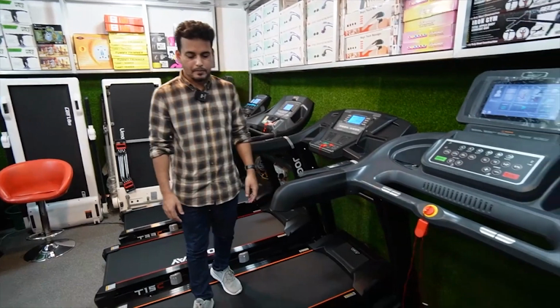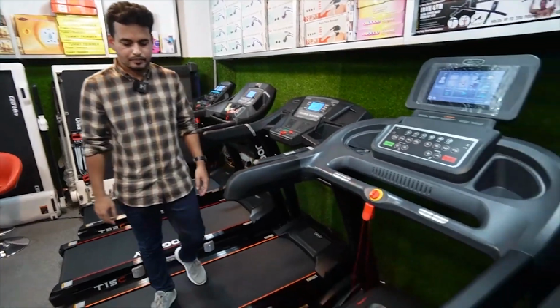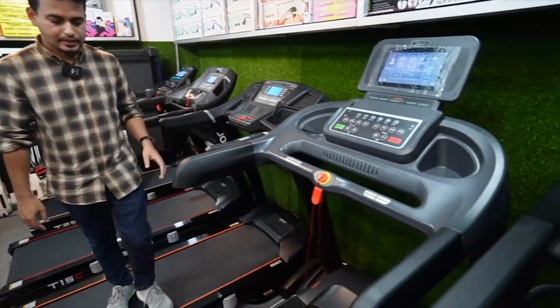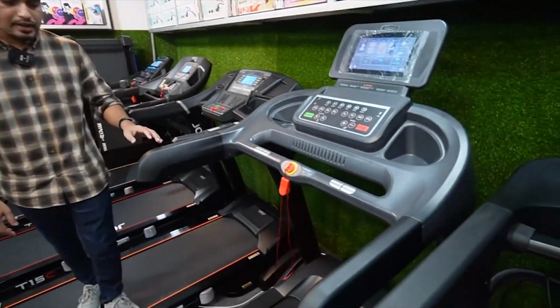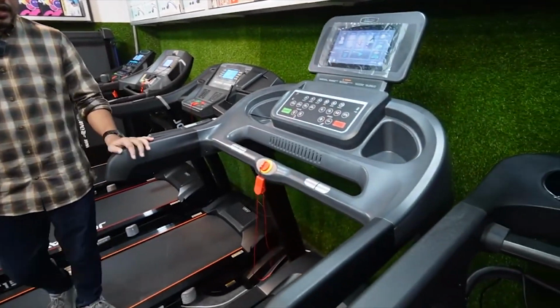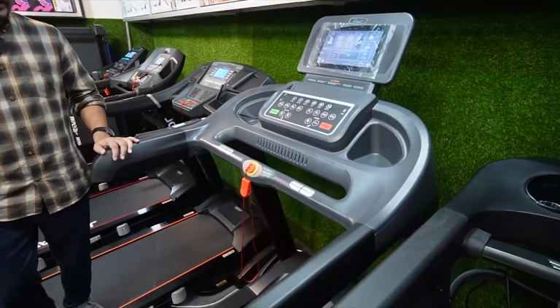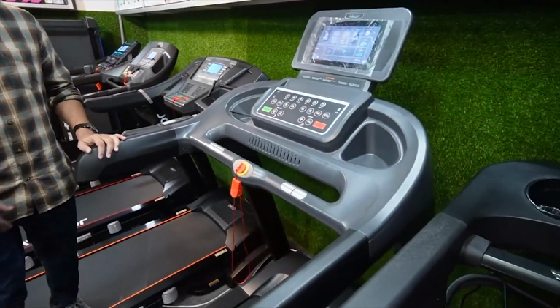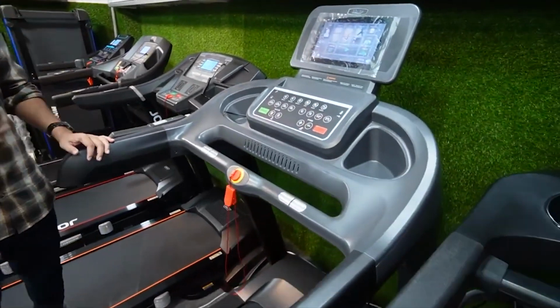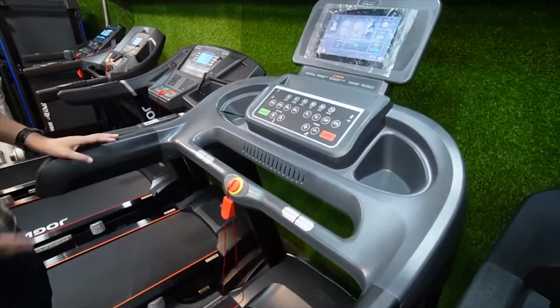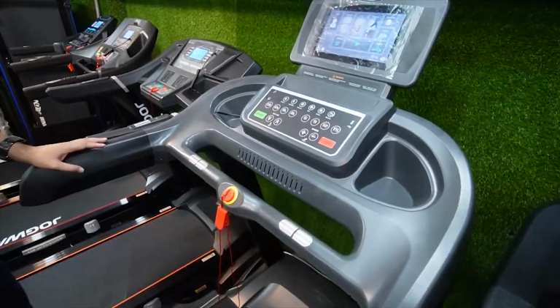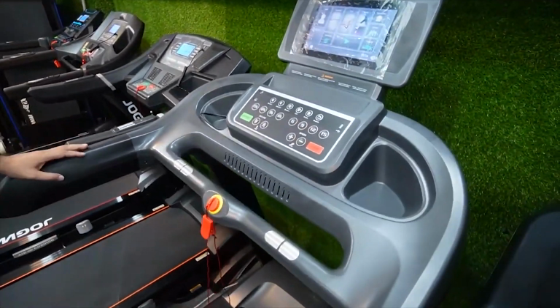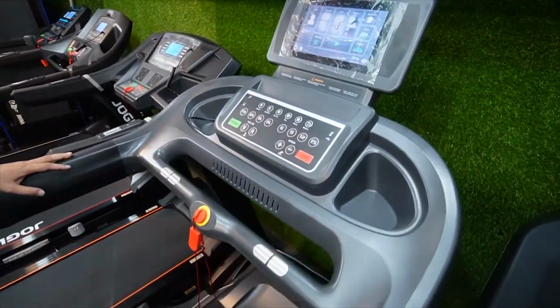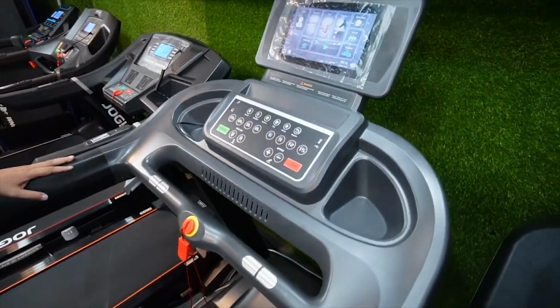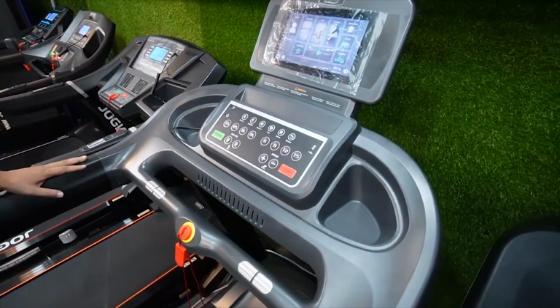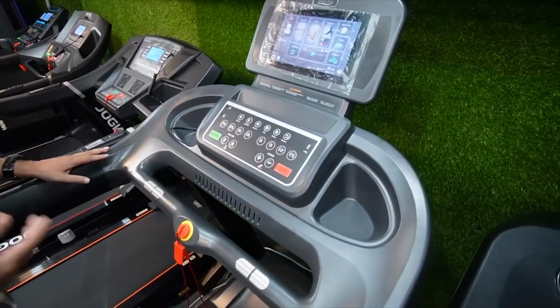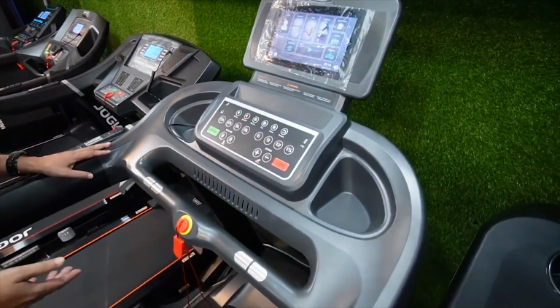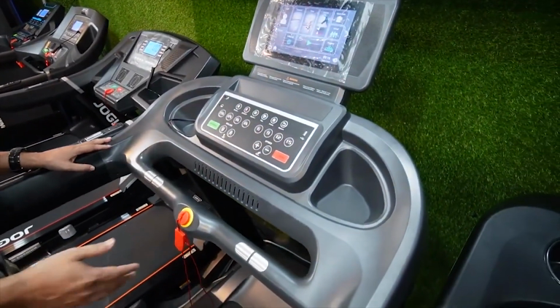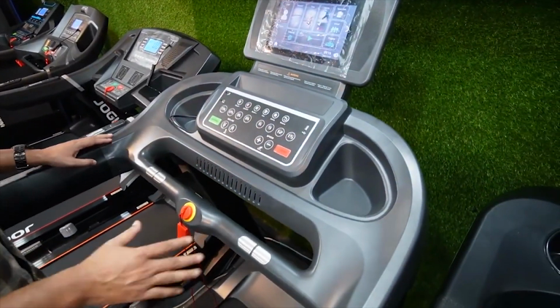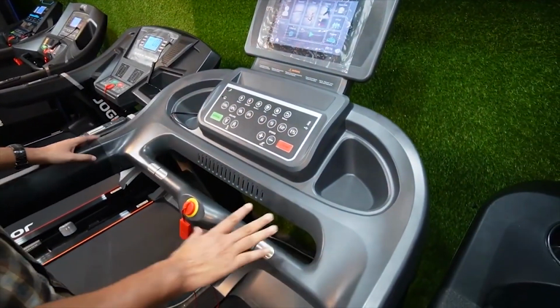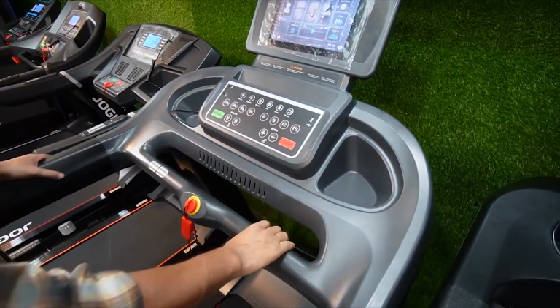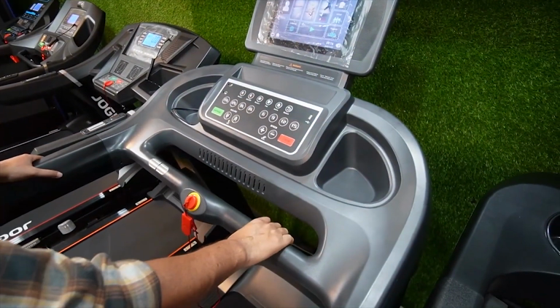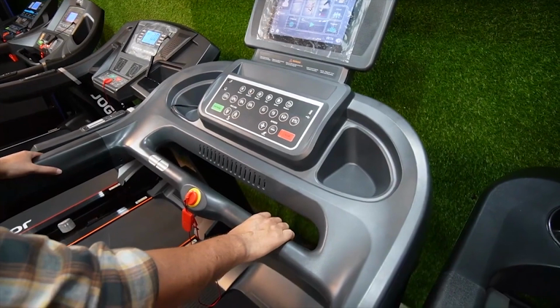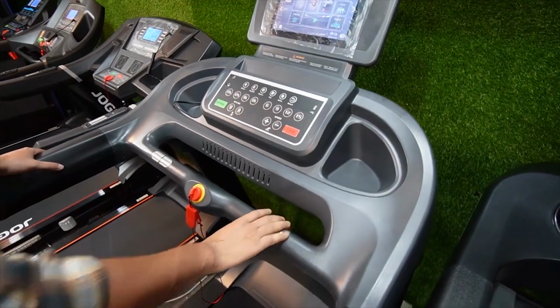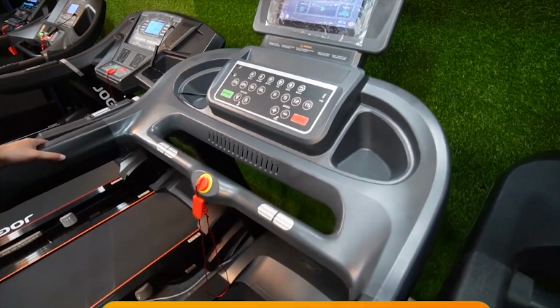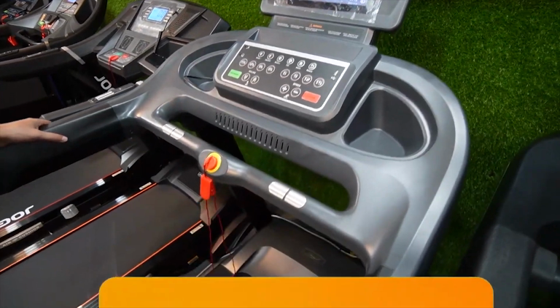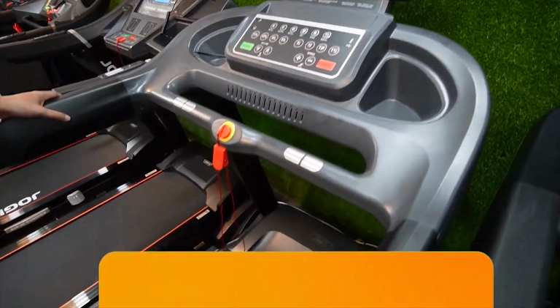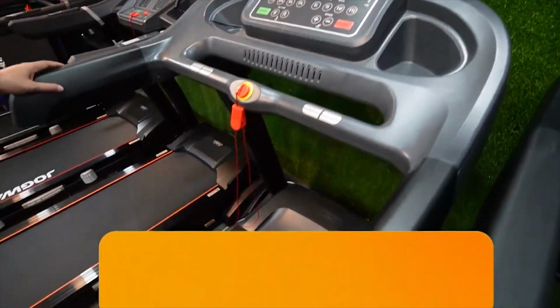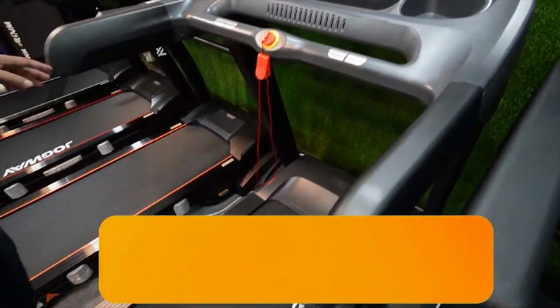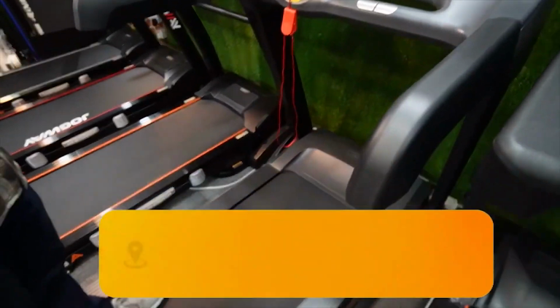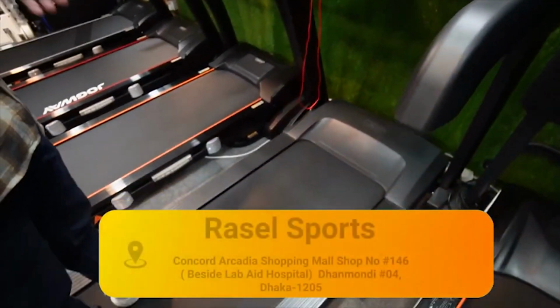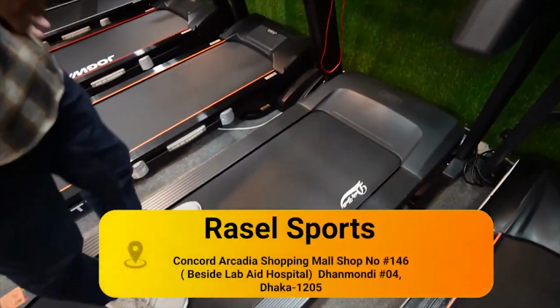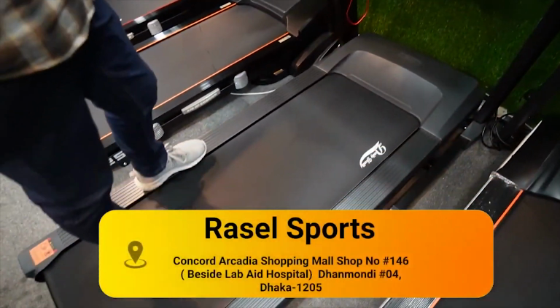This is a big size machine. It's commercial, semi-commercial. It's for the gym and home gym.